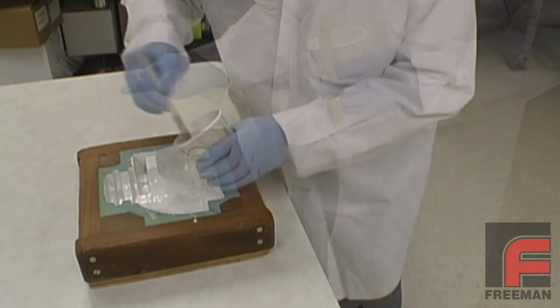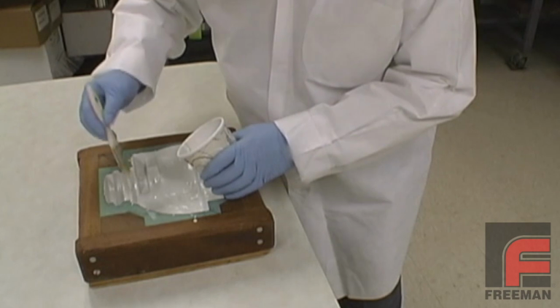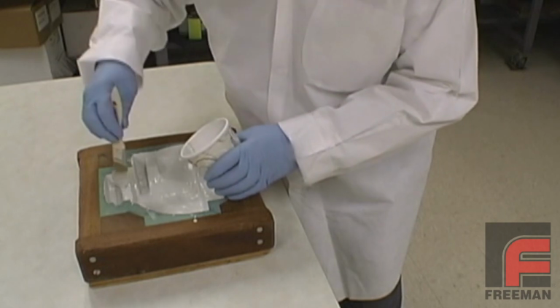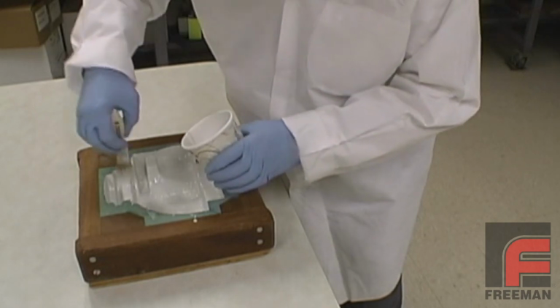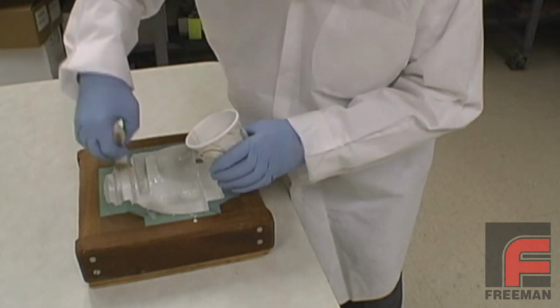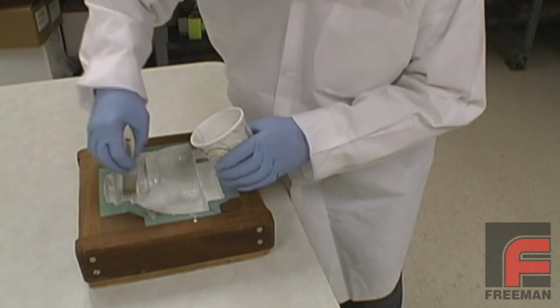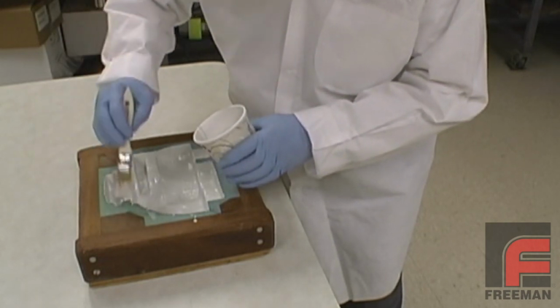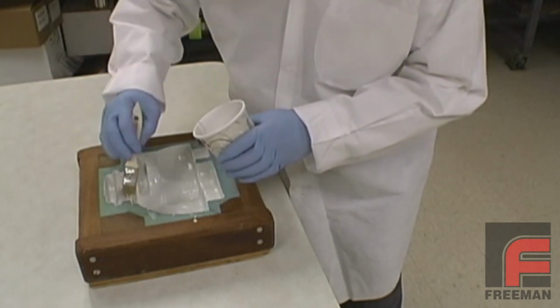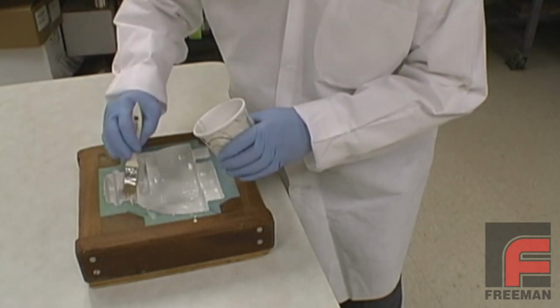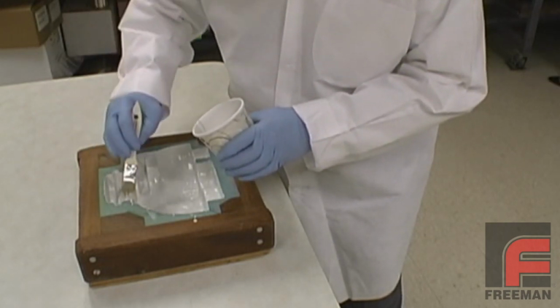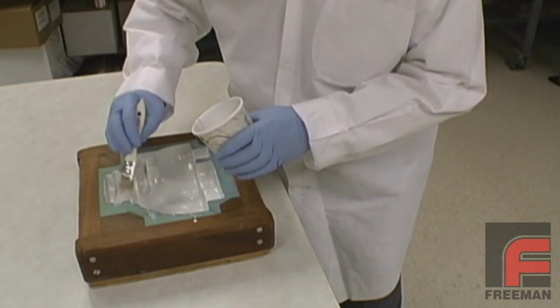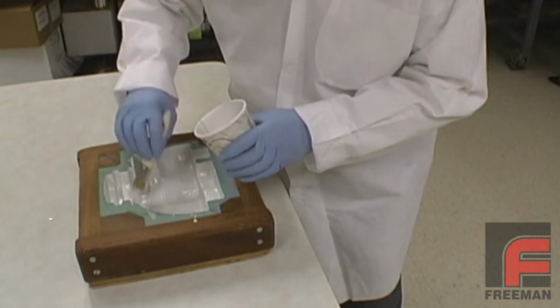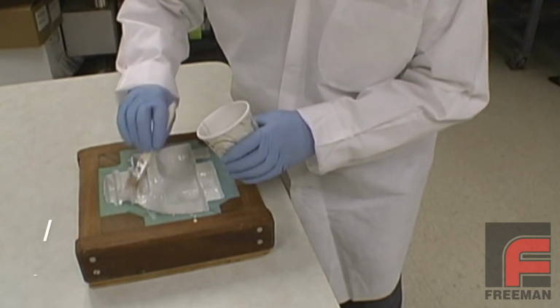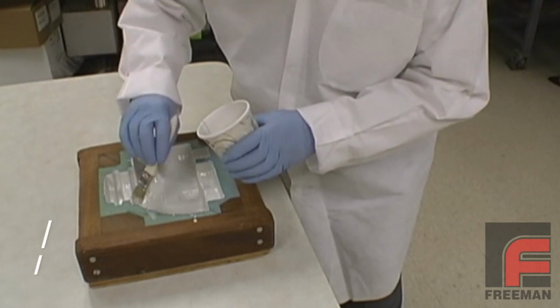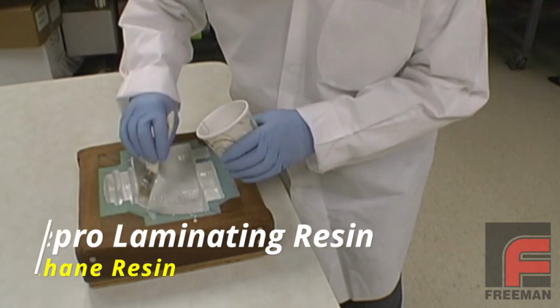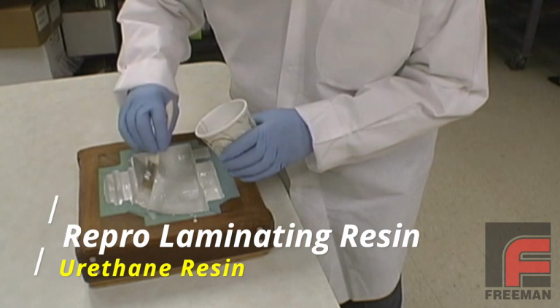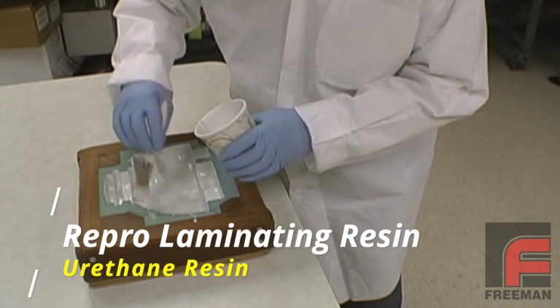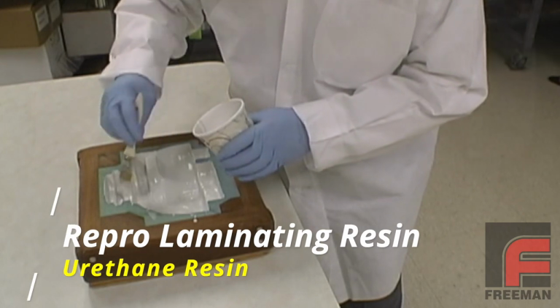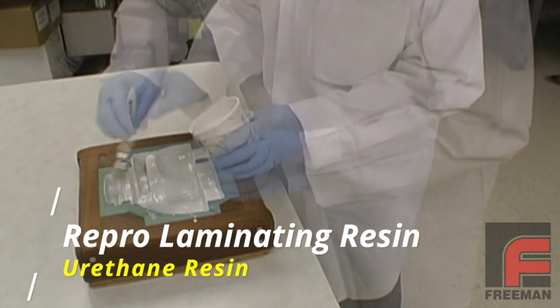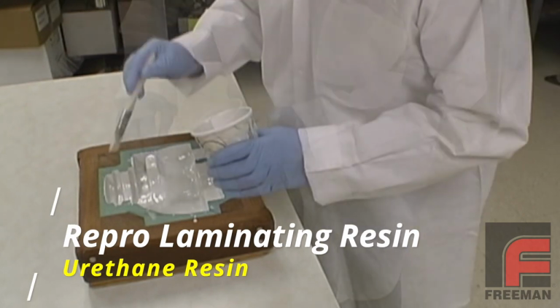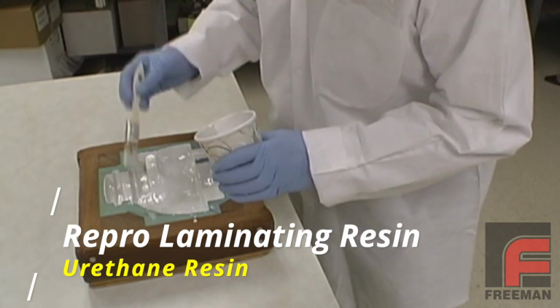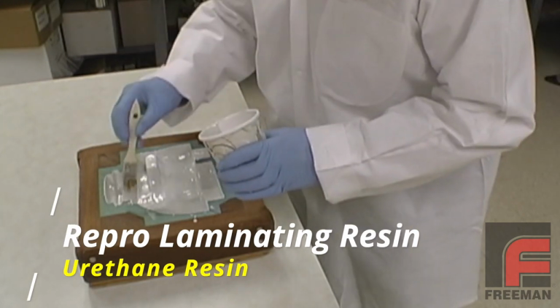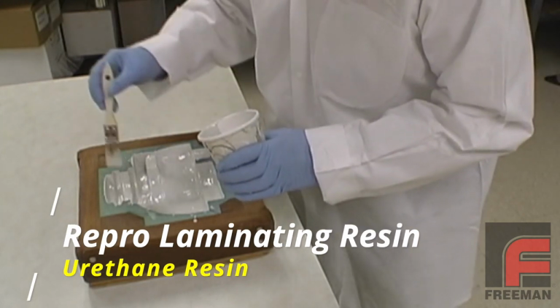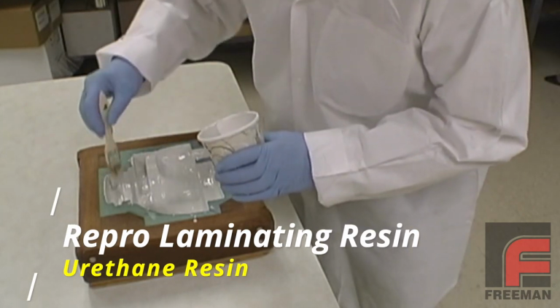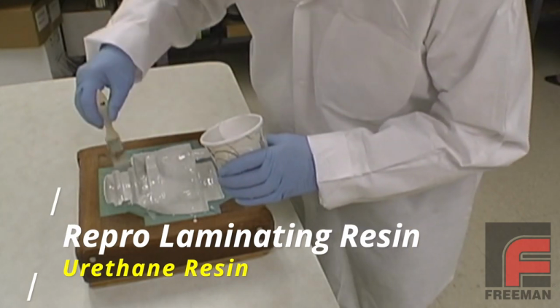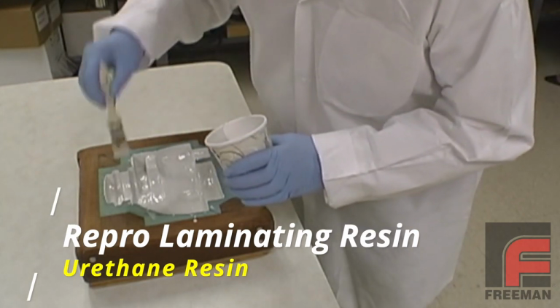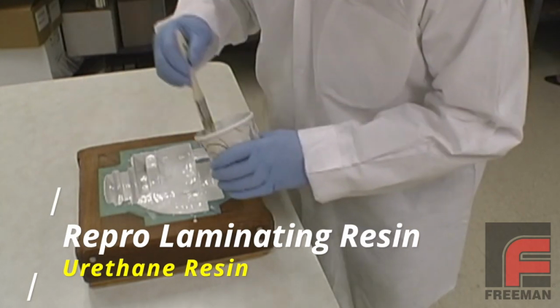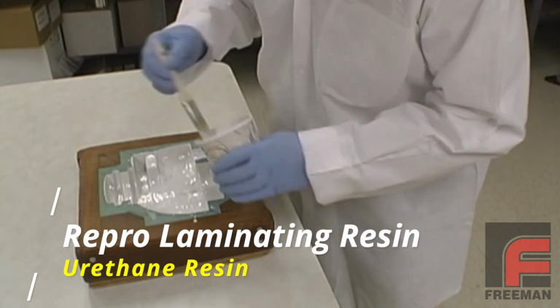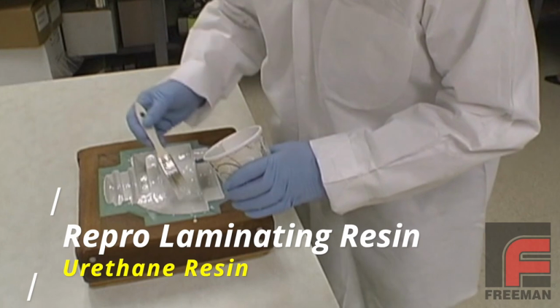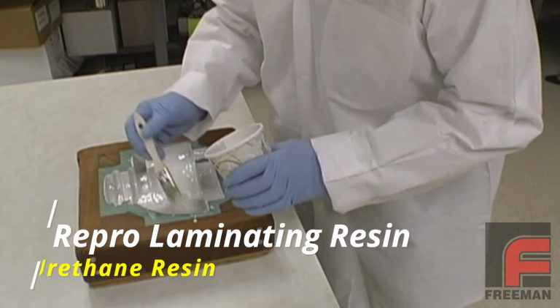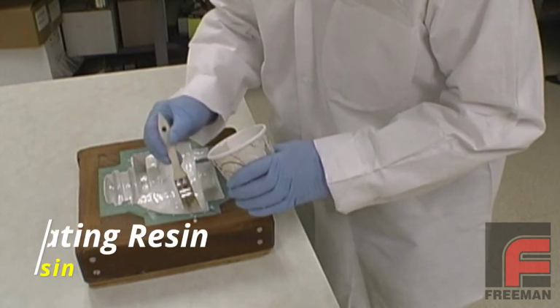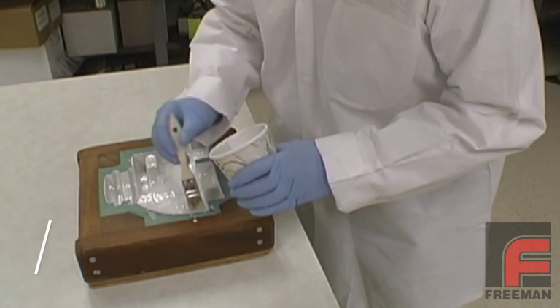After the second coat reaches the almost tack-free state, we add a single layer of our Repro laminating resin, which has a thinner viscosity than the surface coat. This will serve as an adhesion layer for the filled material coming next.